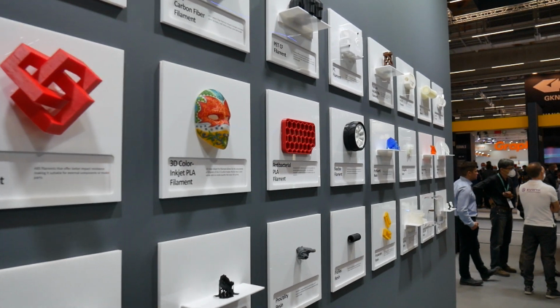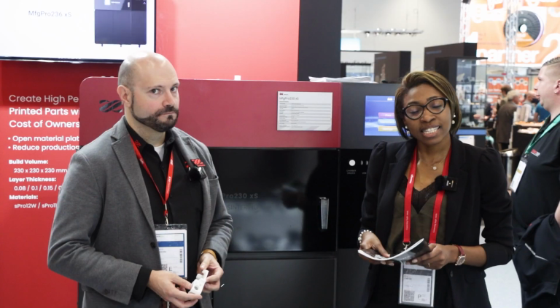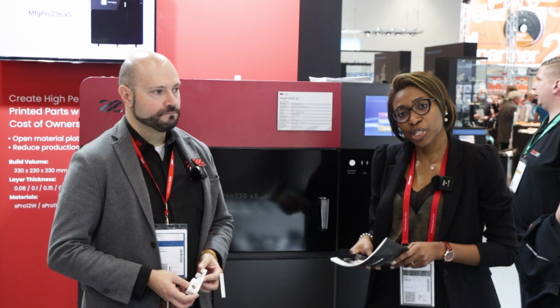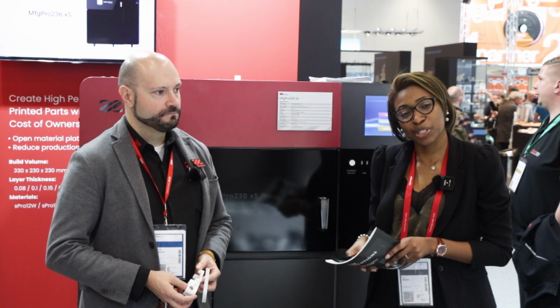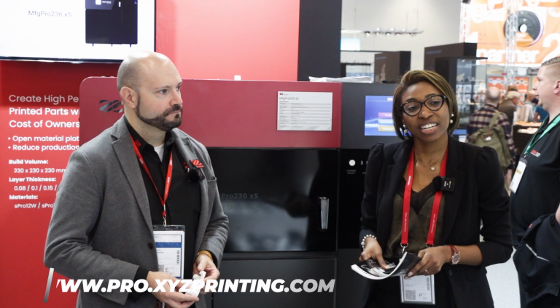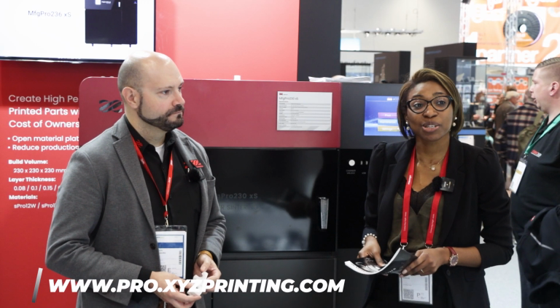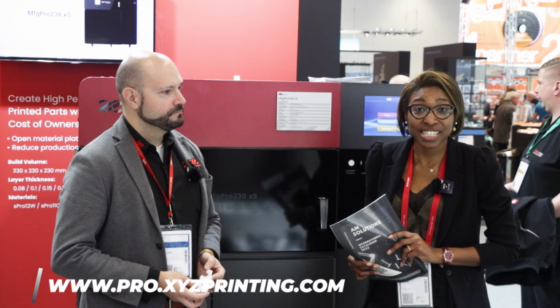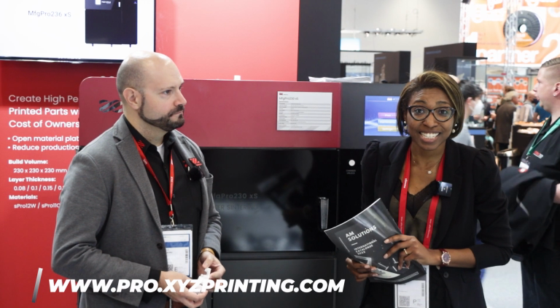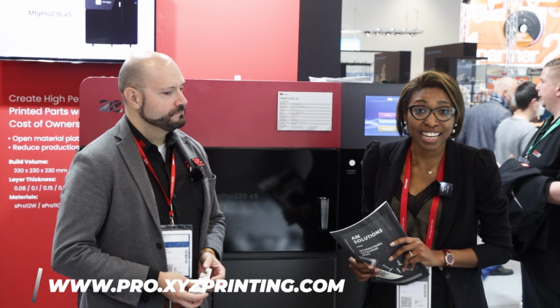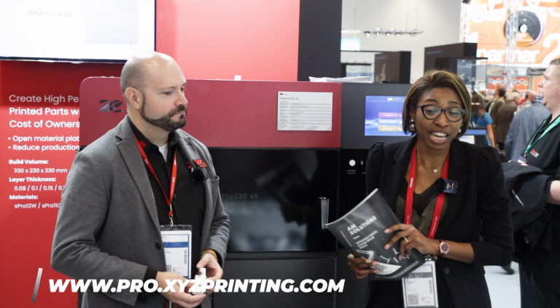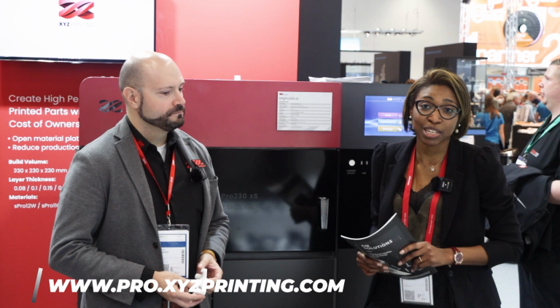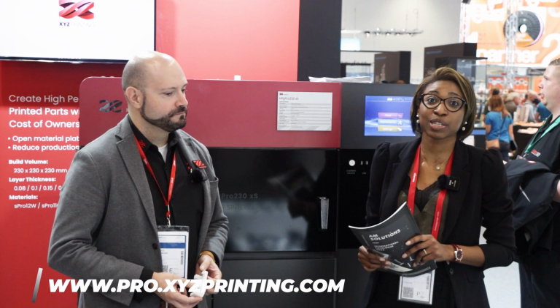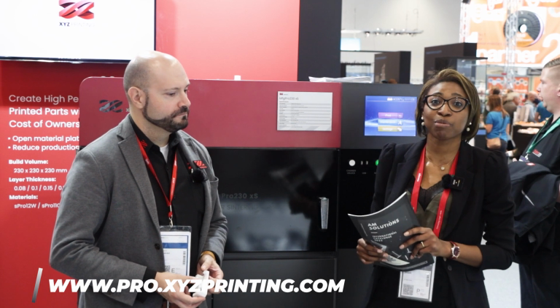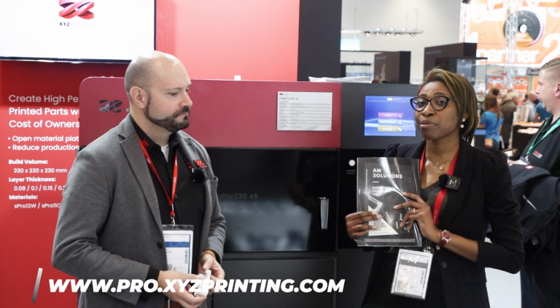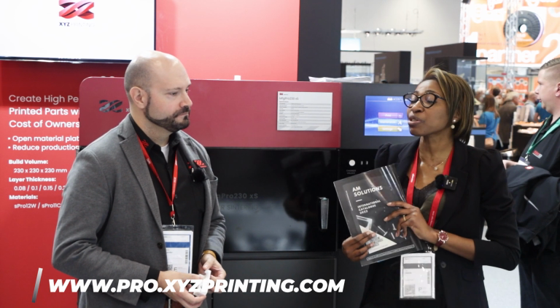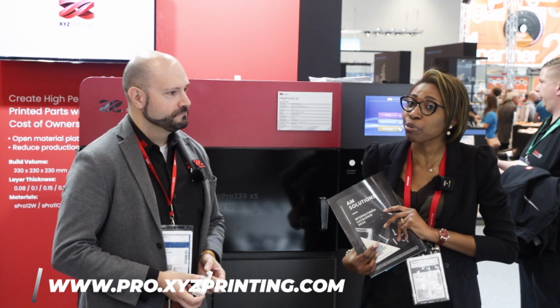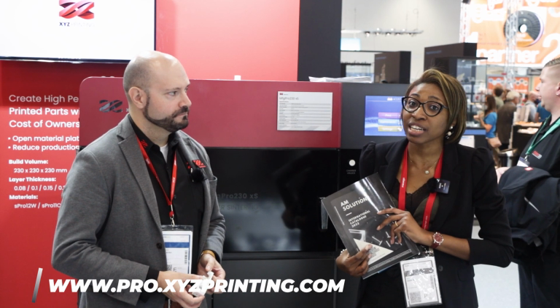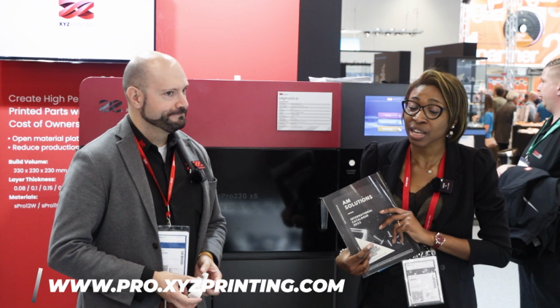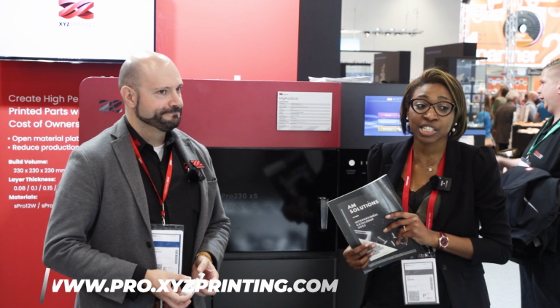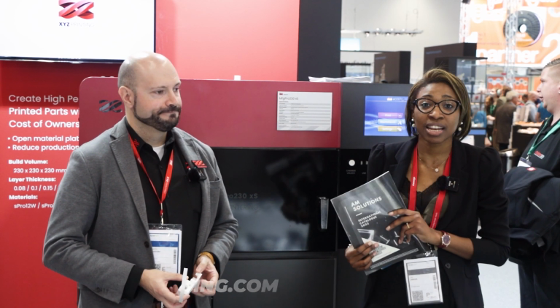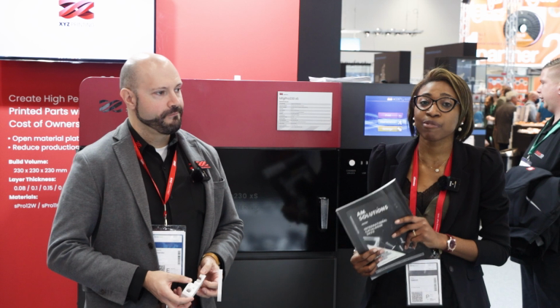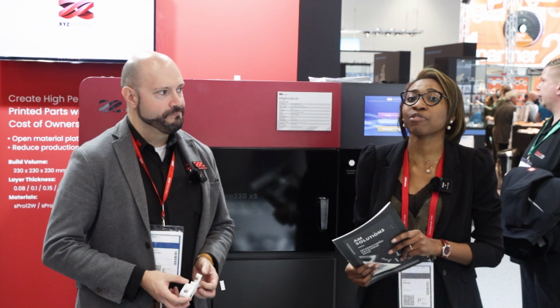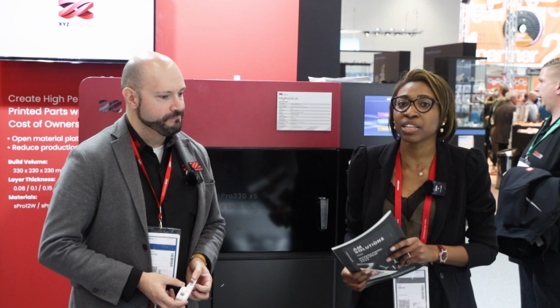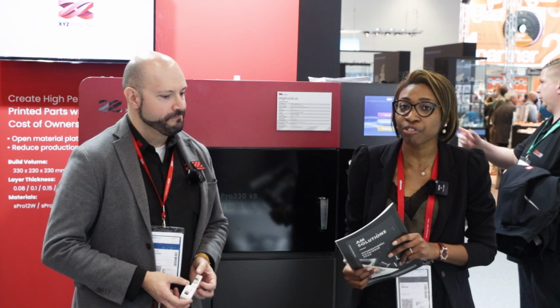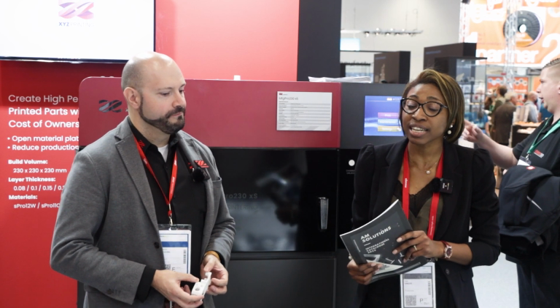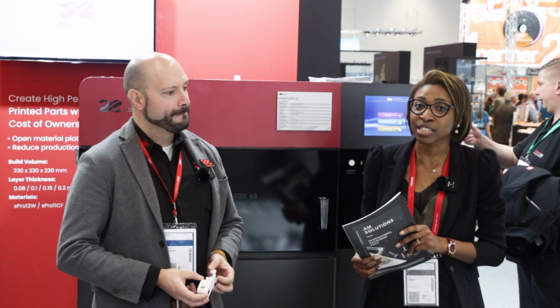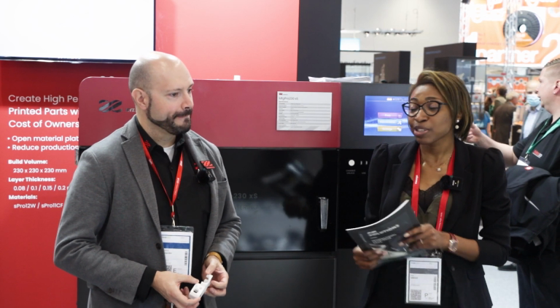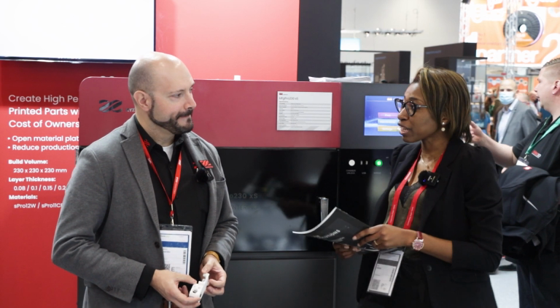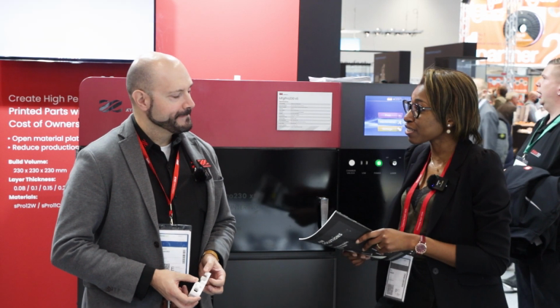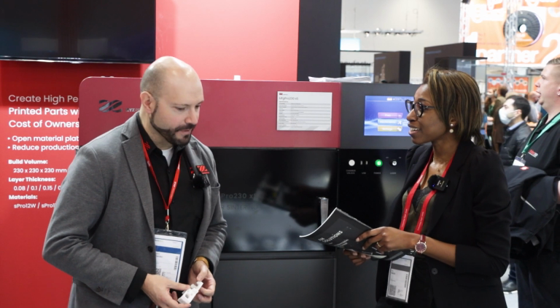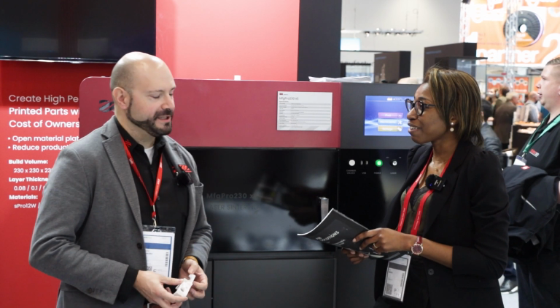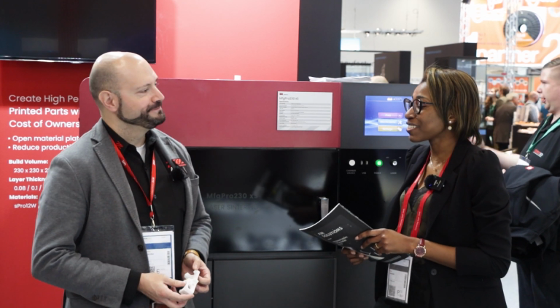The last time we spoke to Fernando was in 2019, and today at Formnext 2021 we wanted to catch up with Fernando and discover the latest developments of the company in their field of activity. So good morning Fernando, how are you doing?